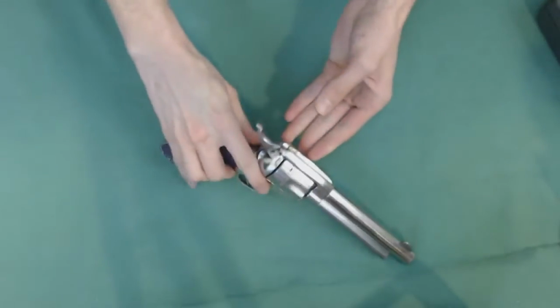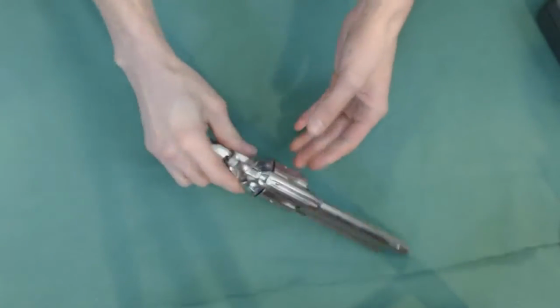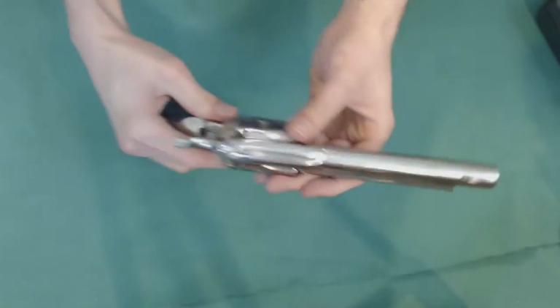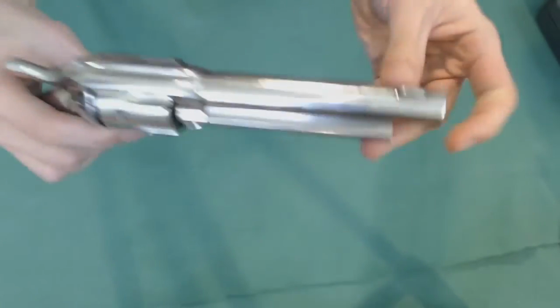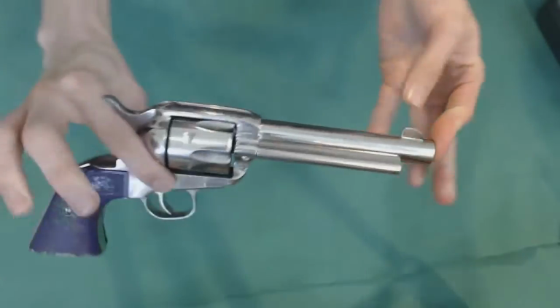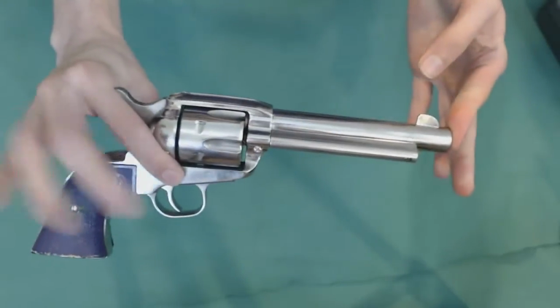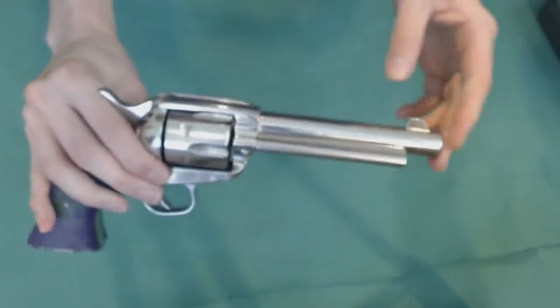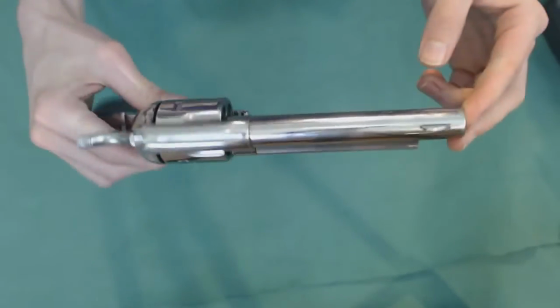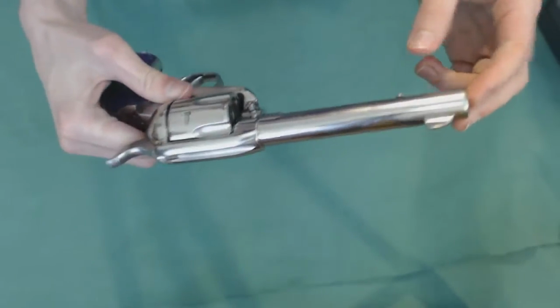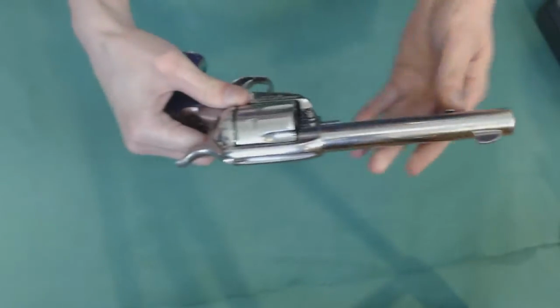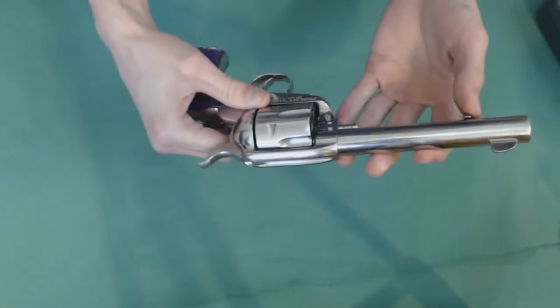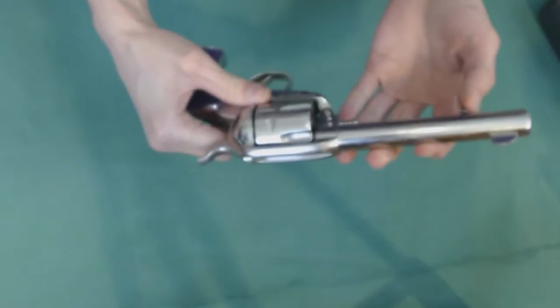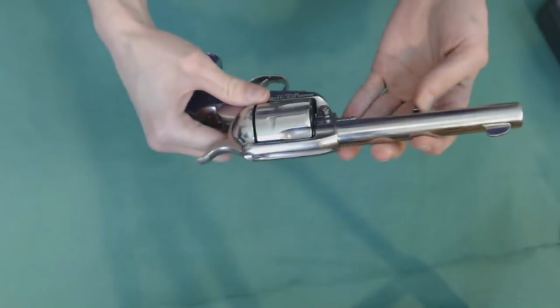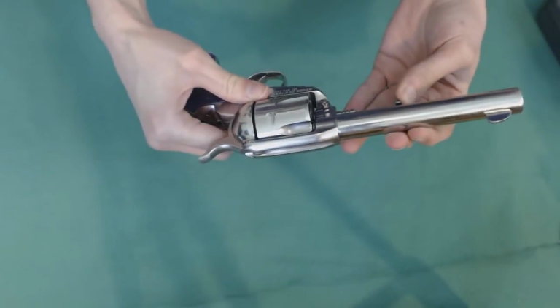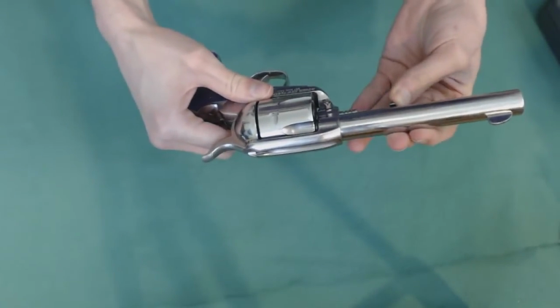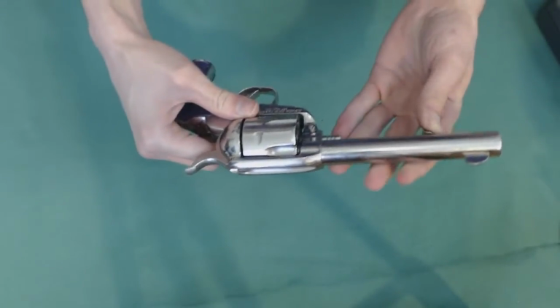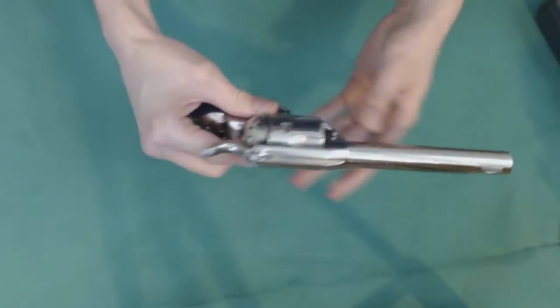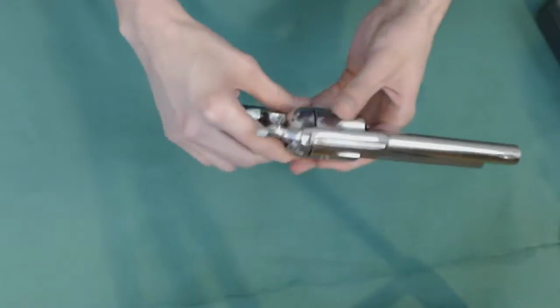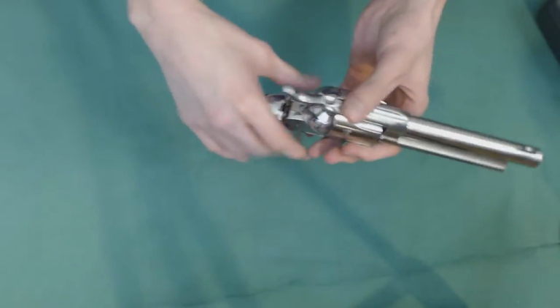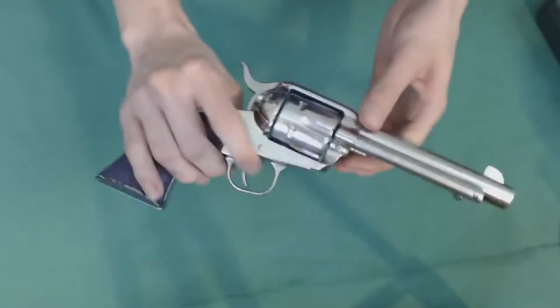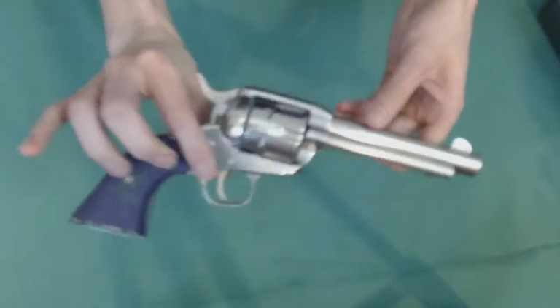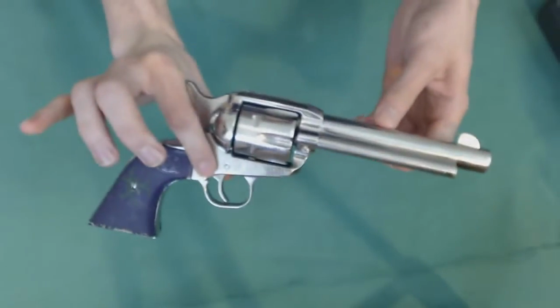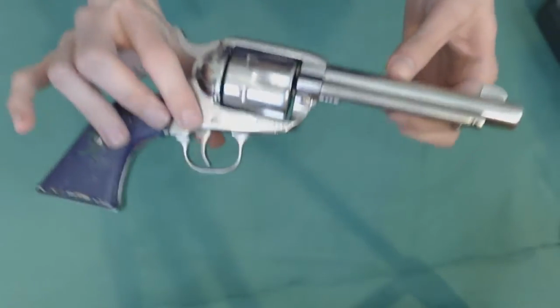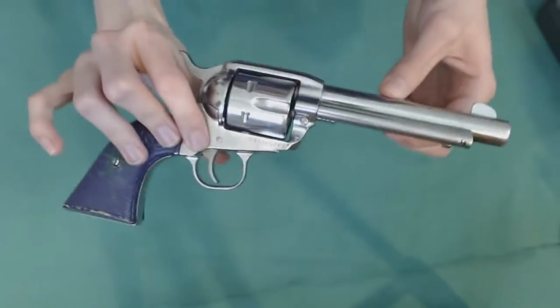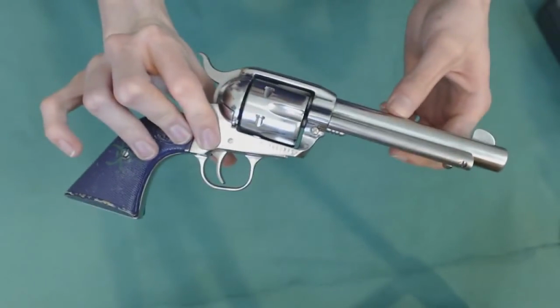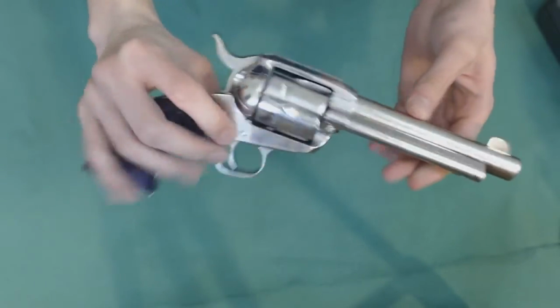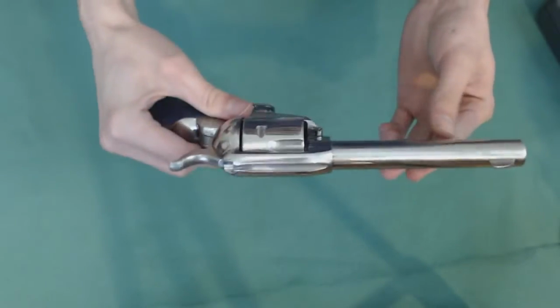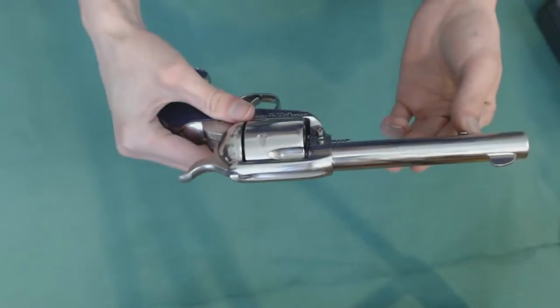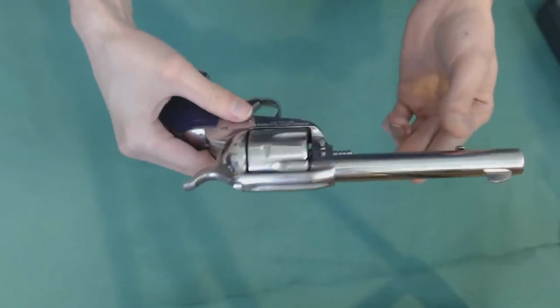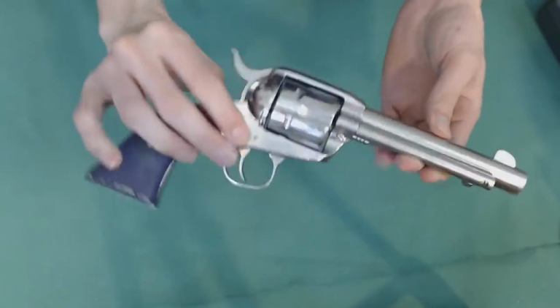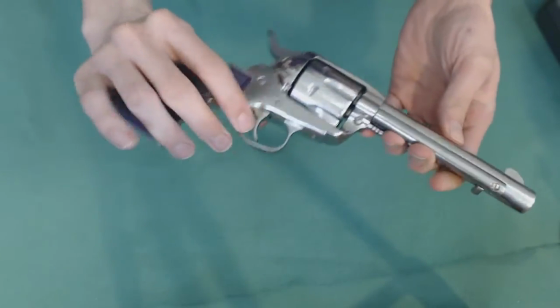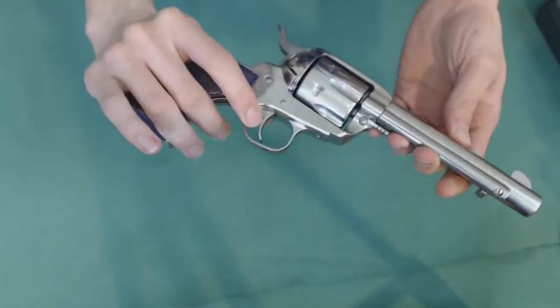The barrel is five and a half inches long. I believe they make a longer barrel version of this, but I'm not entirely confident on that, so don't quote me. But they do make a .45 Colt version of this as well.